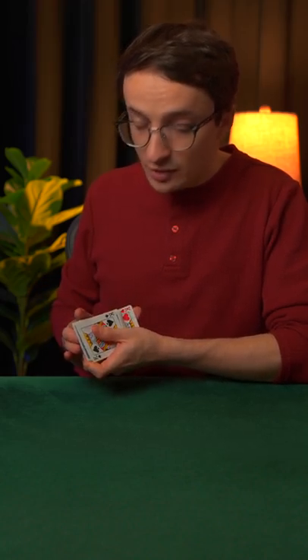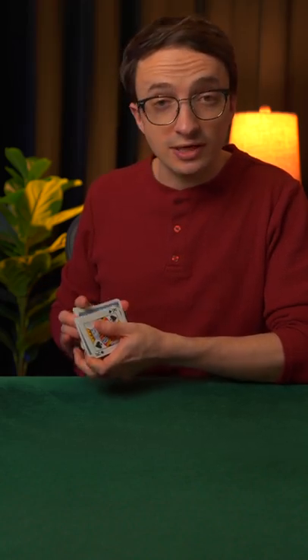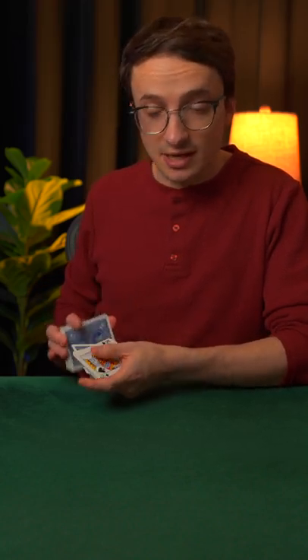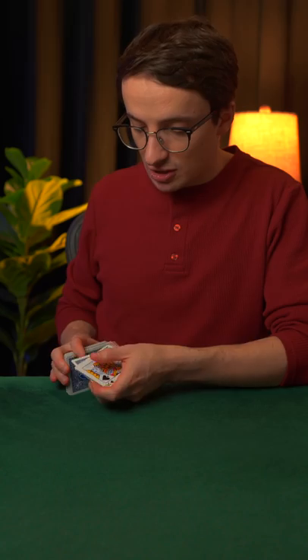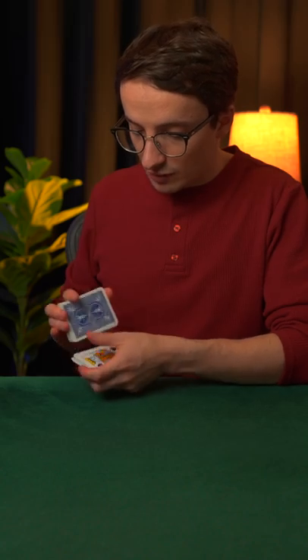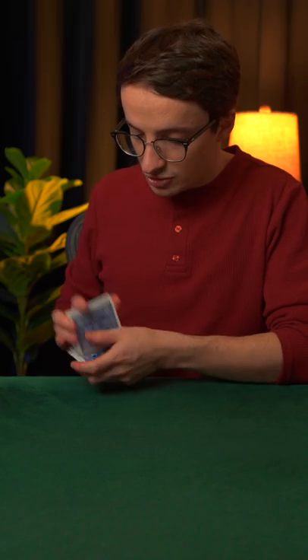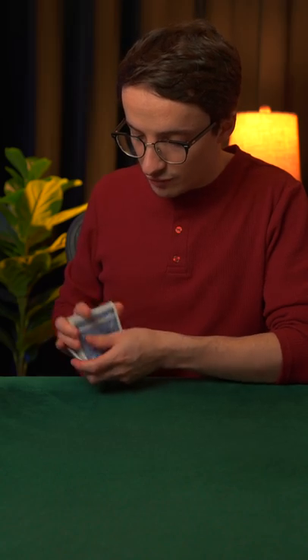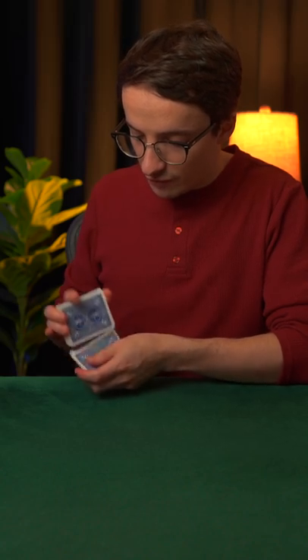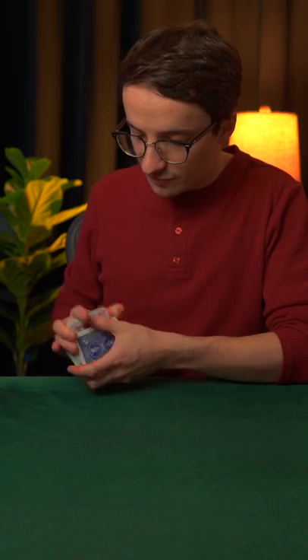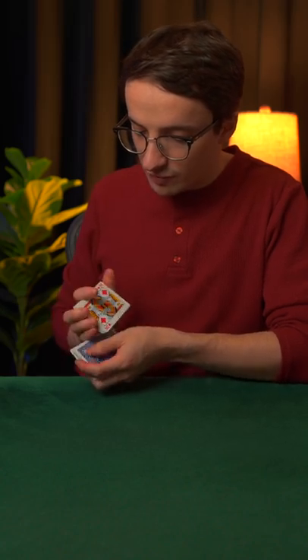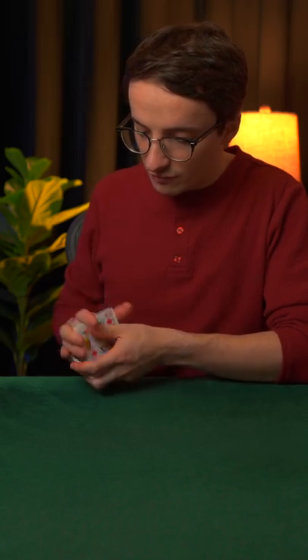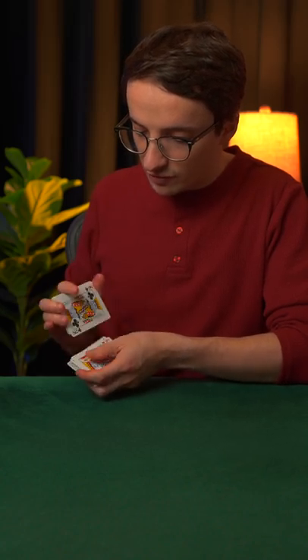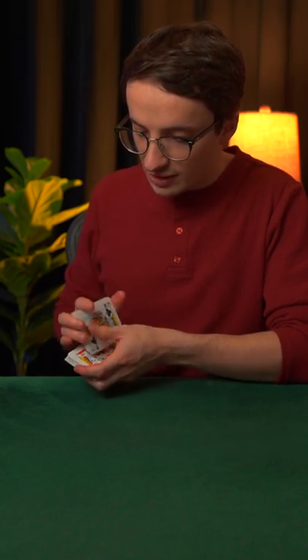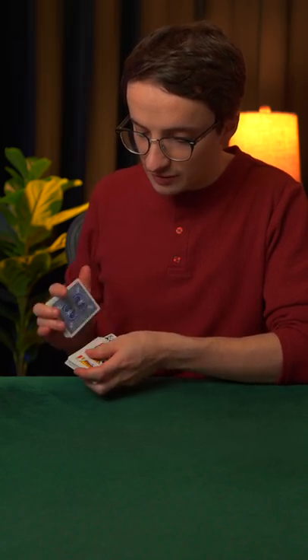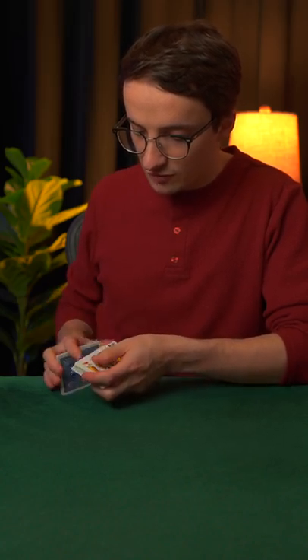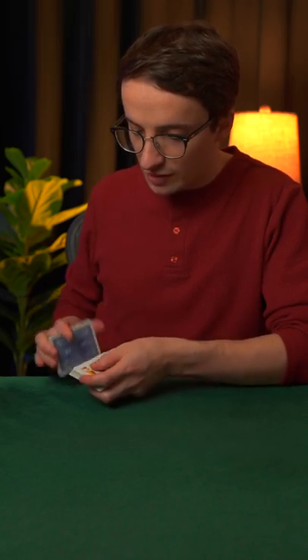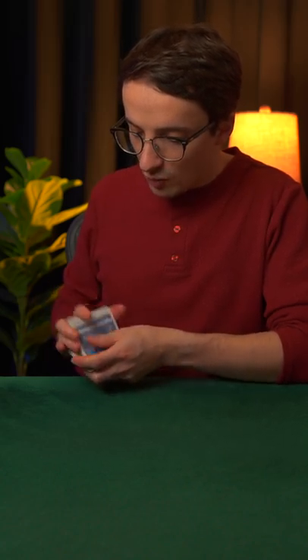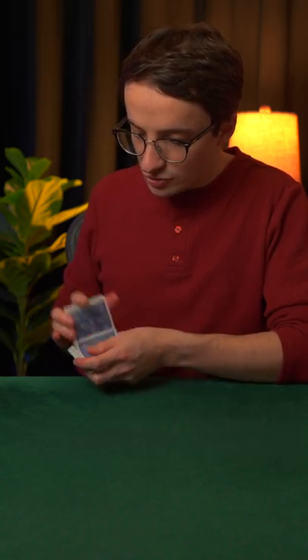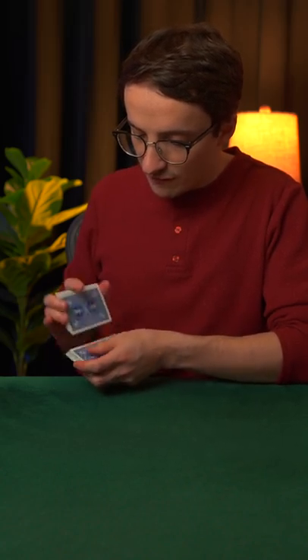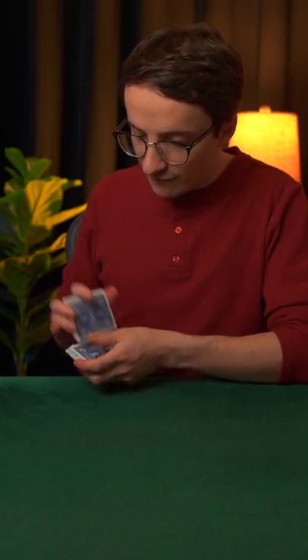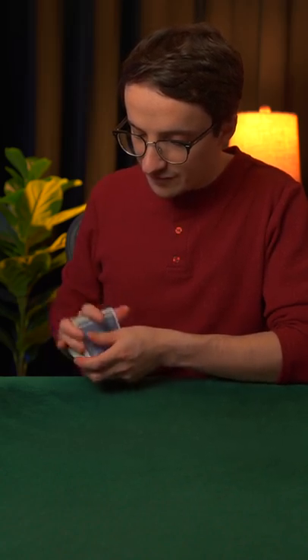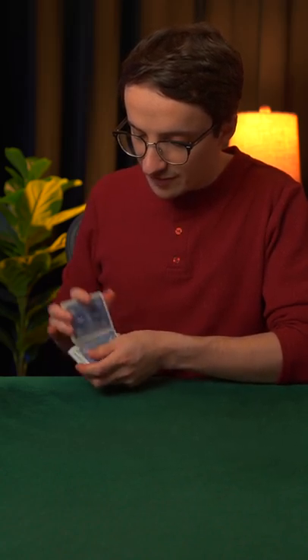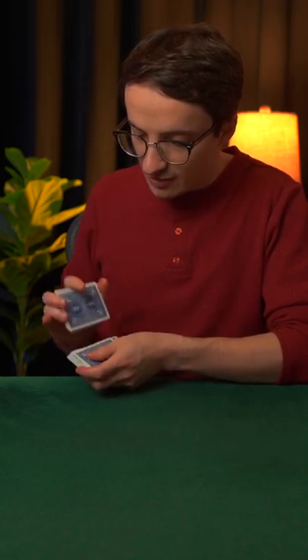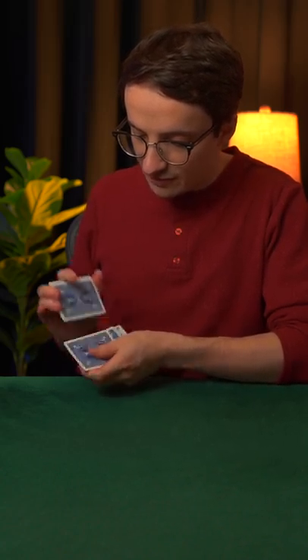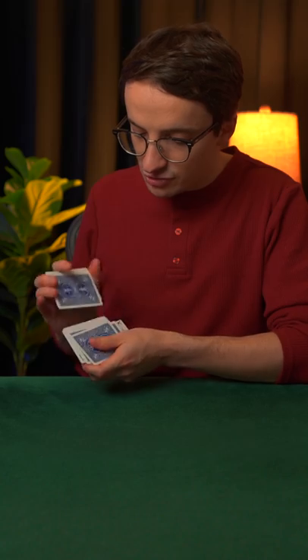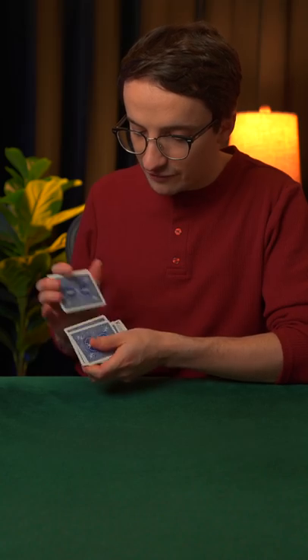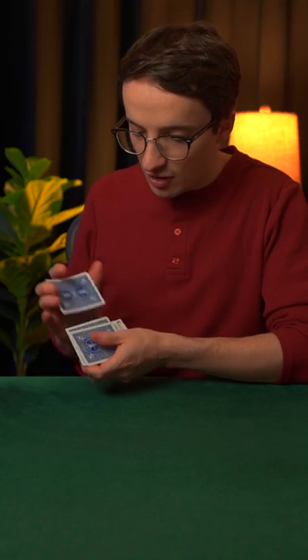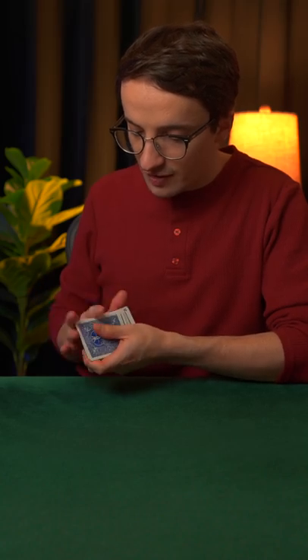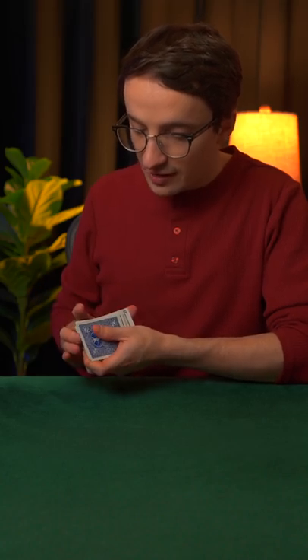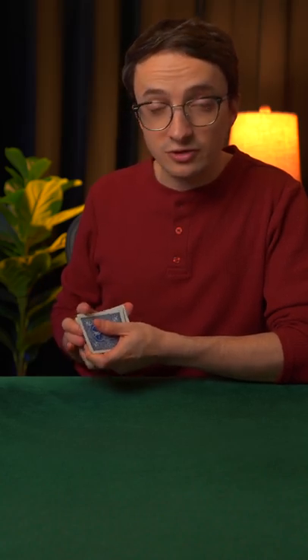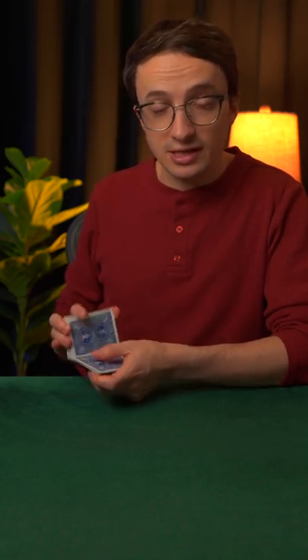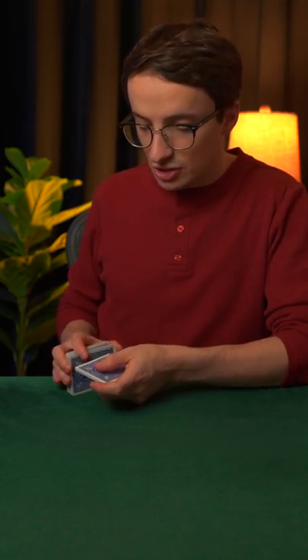Then you undercut to the outjog, run 1, 2, 3, 4 cards, throw to the break, run one card, injog the next card, run 1, 2, 3, 4, 5, 6, 7, 8 cards, and then you shuffle off. Then you undercut to the outjog,